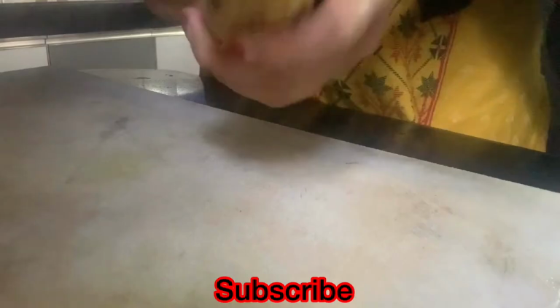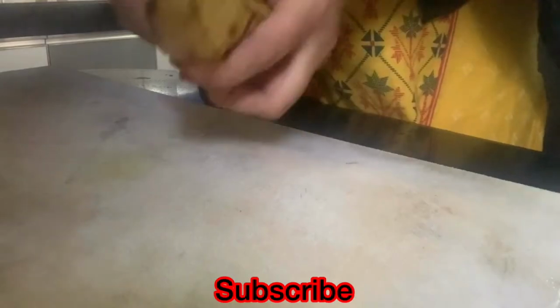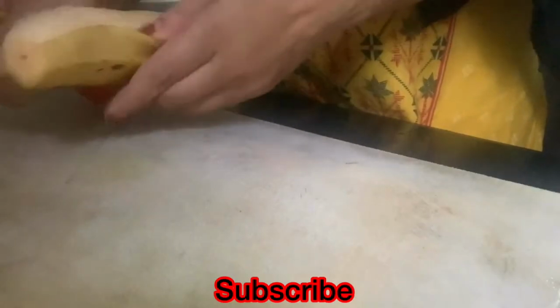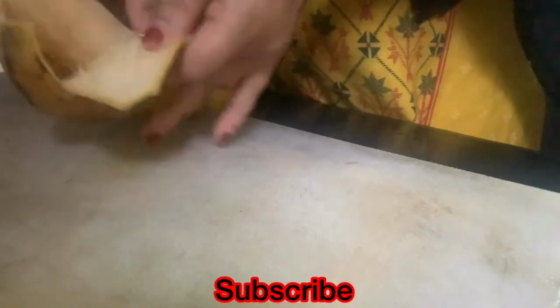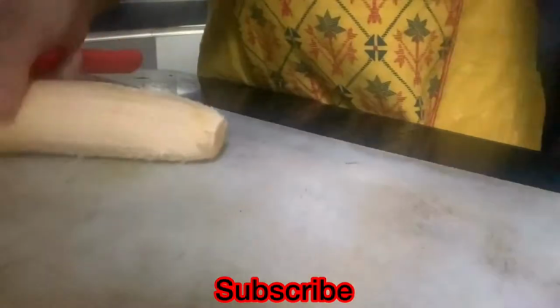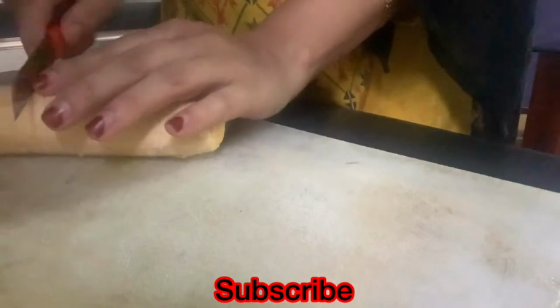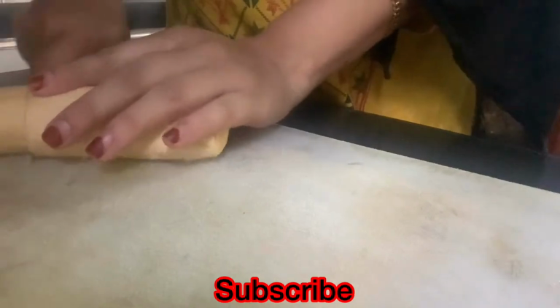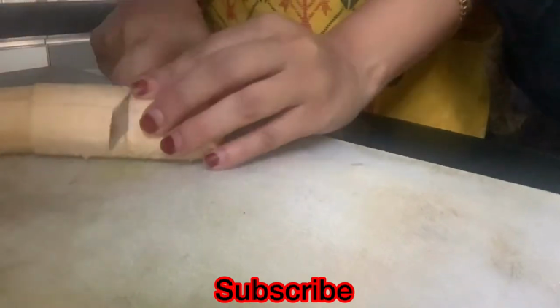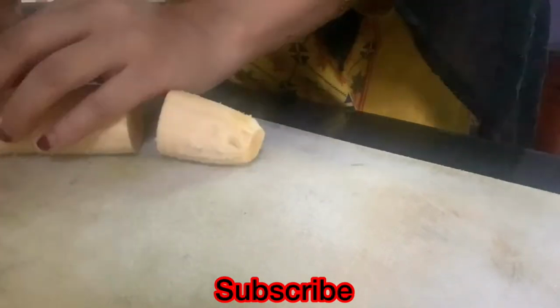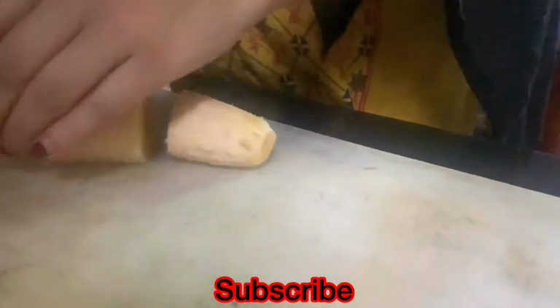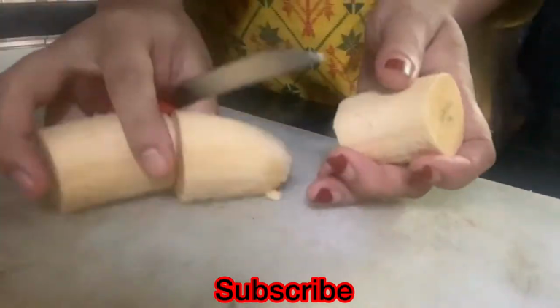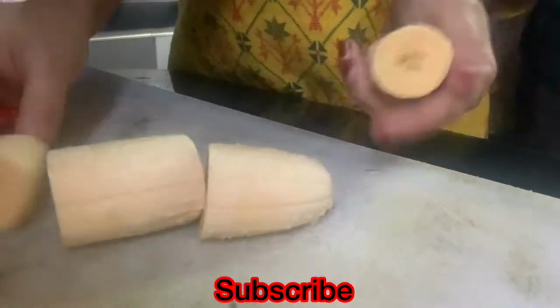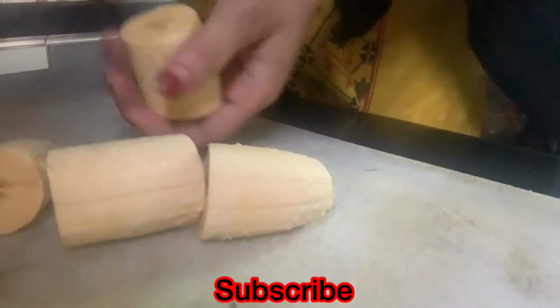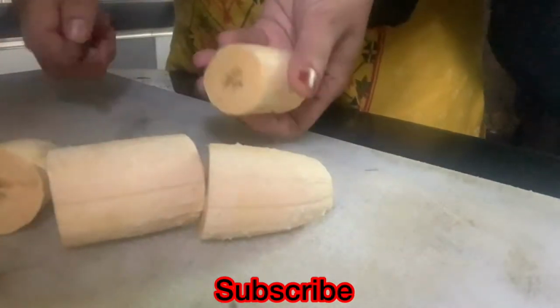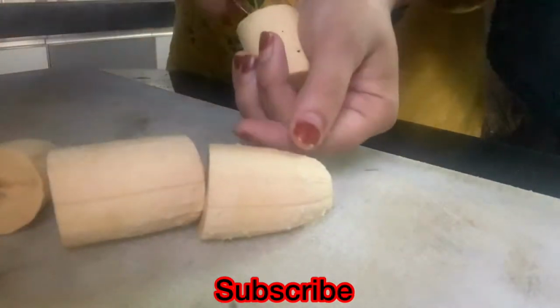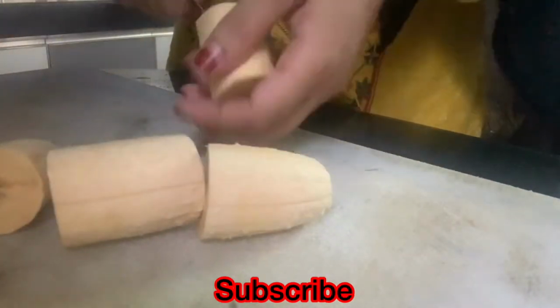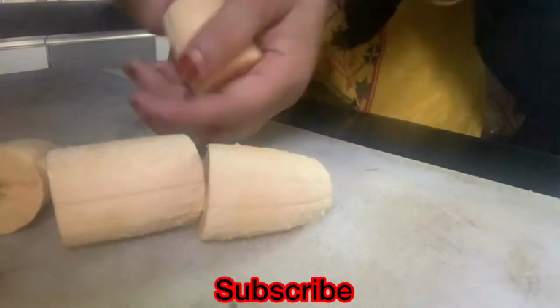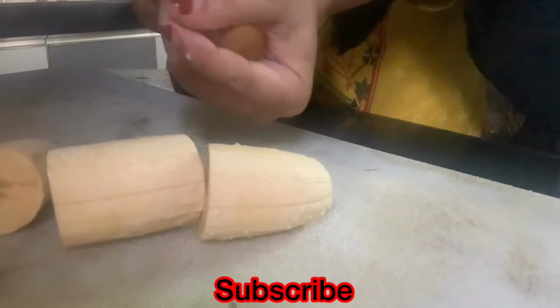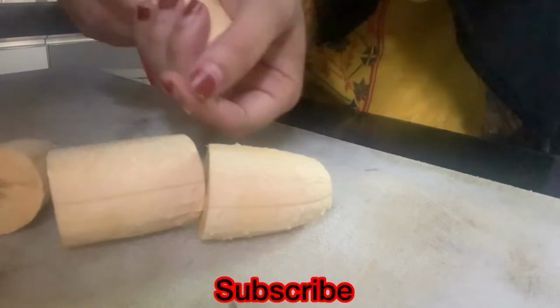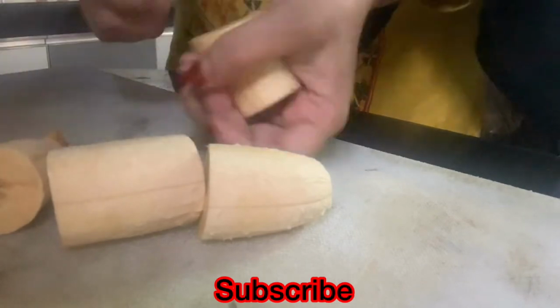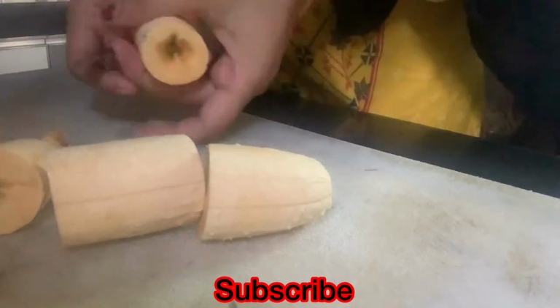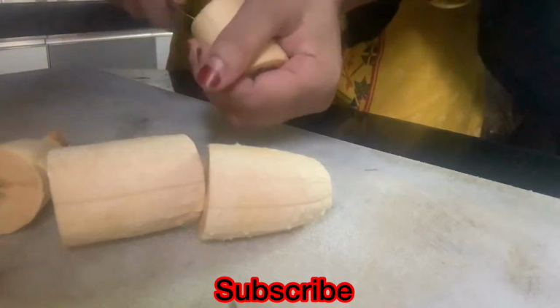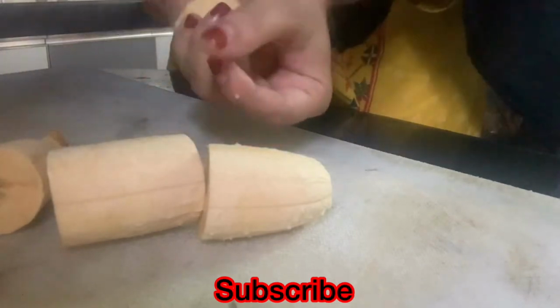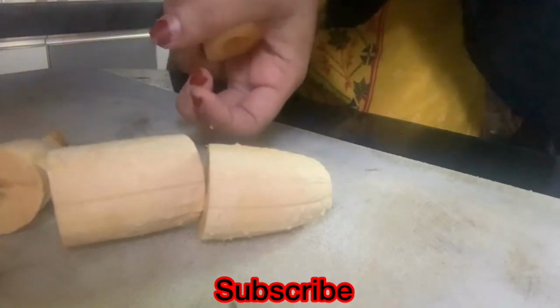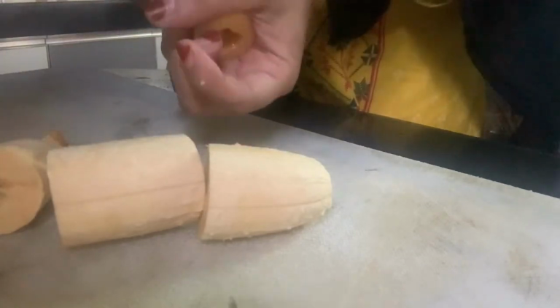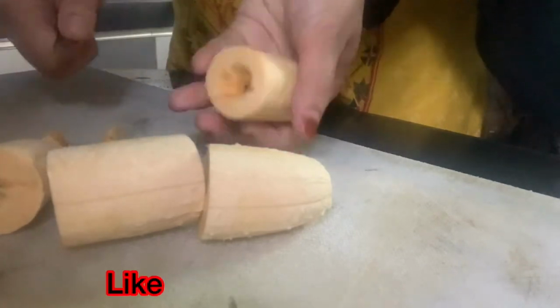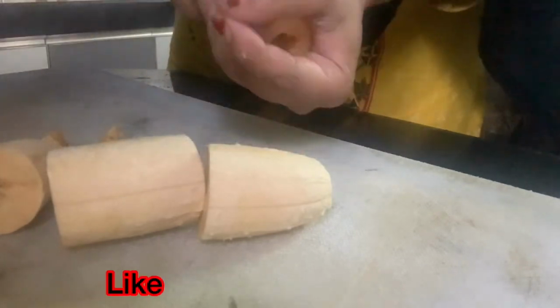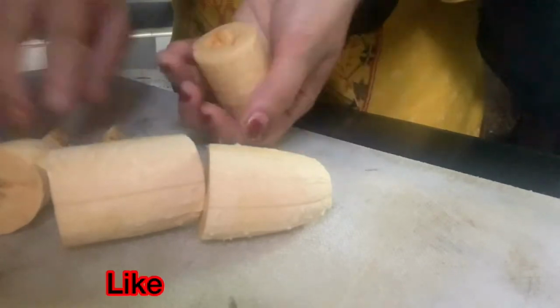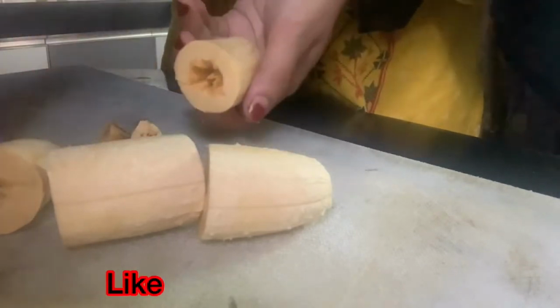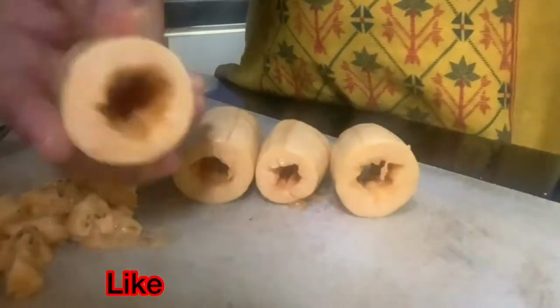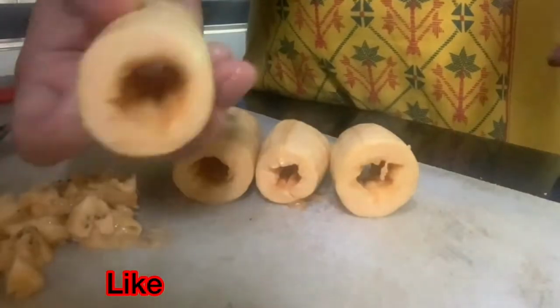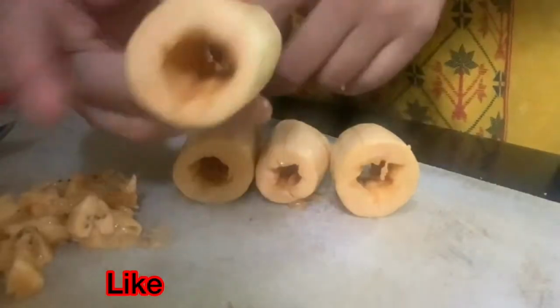I am going to make a lot of three or four different portions. I will make a lot of four portions.